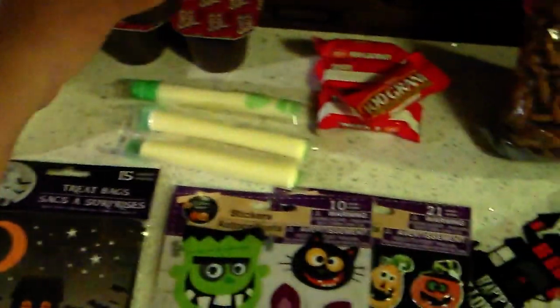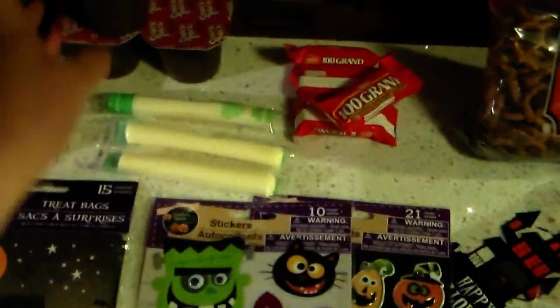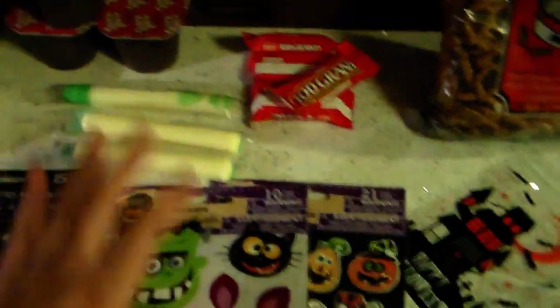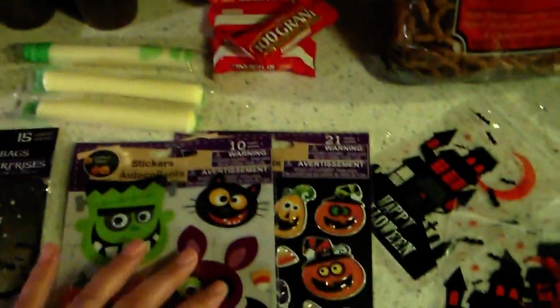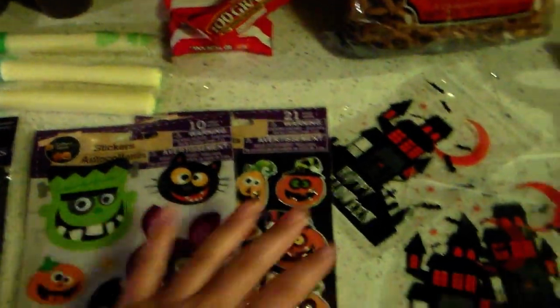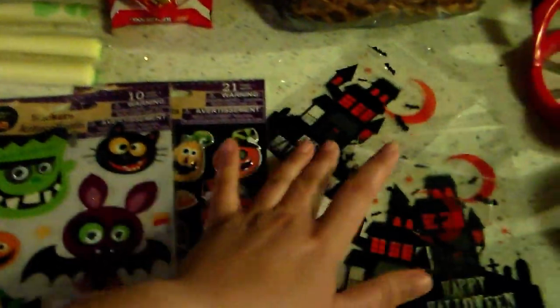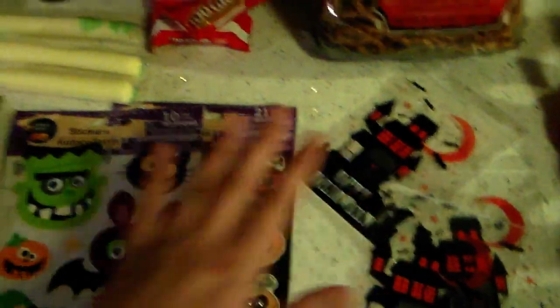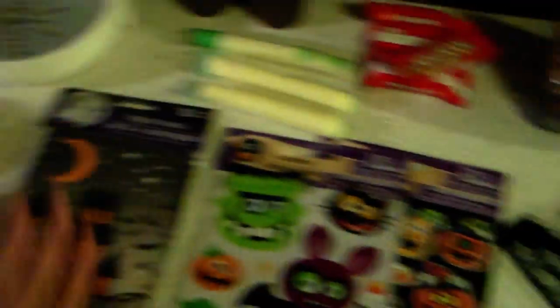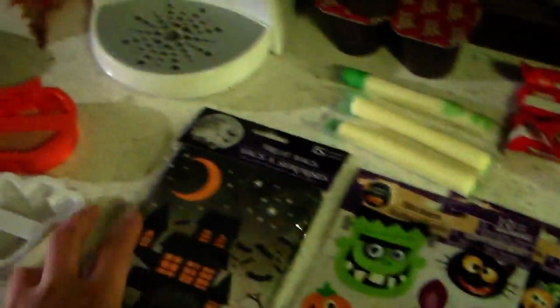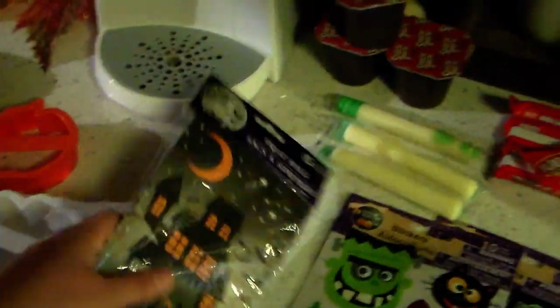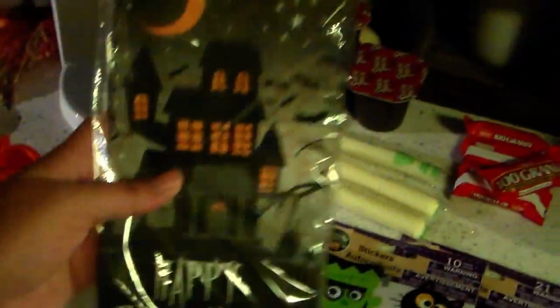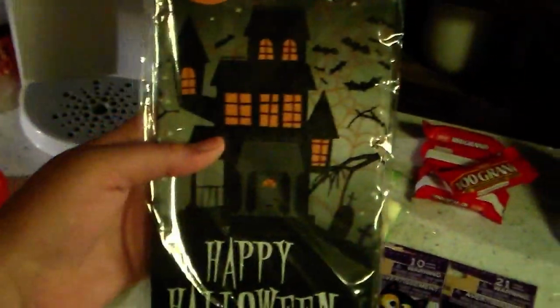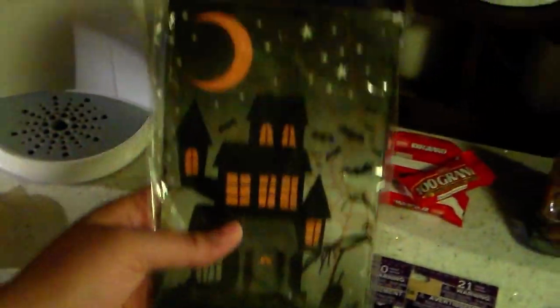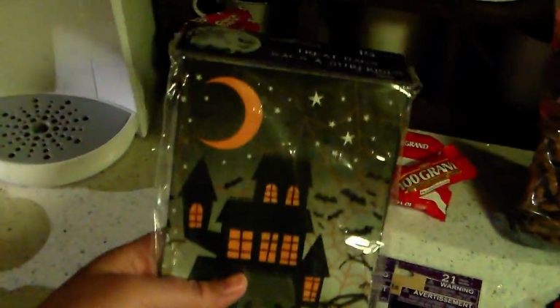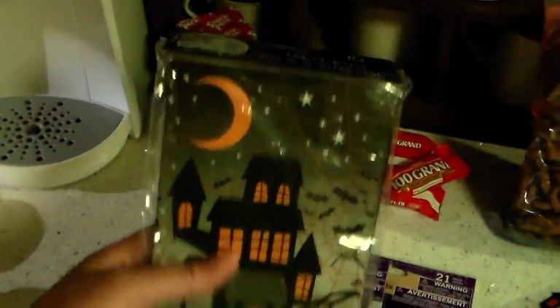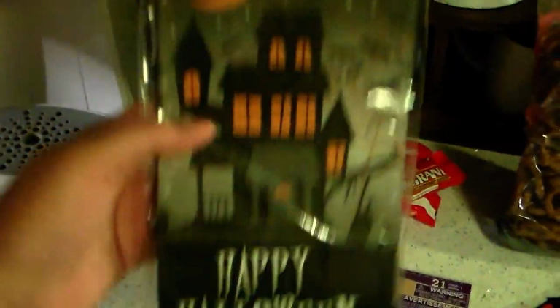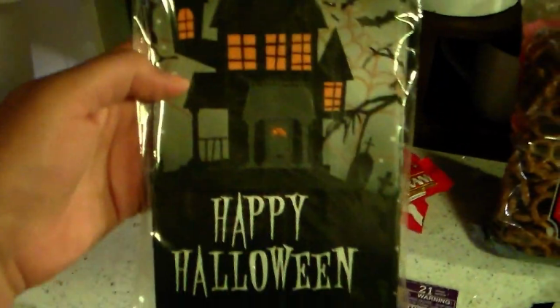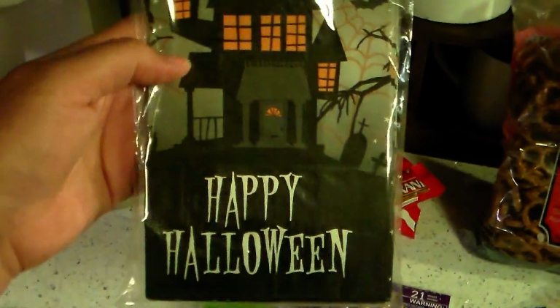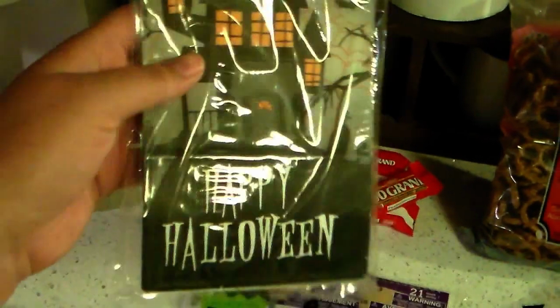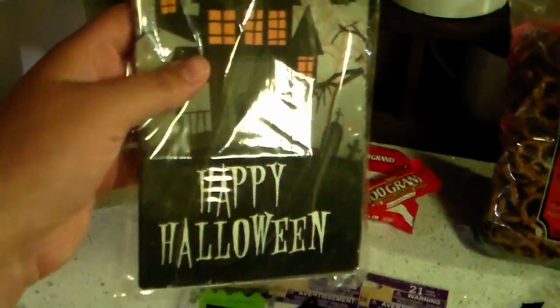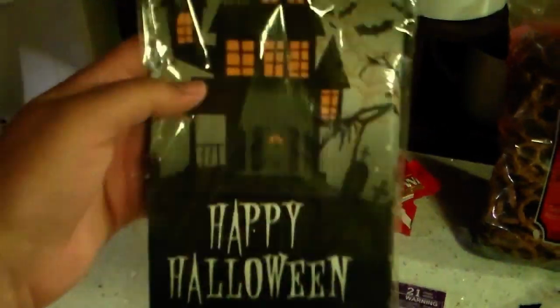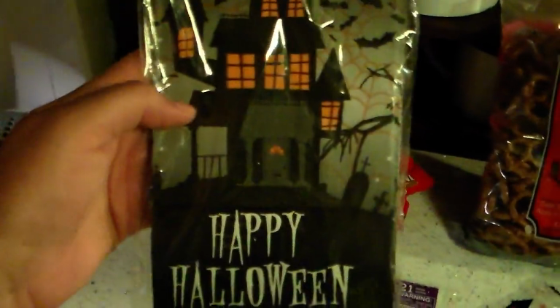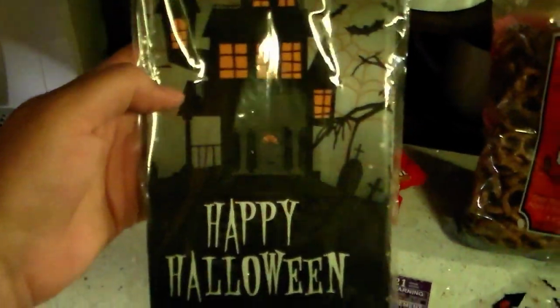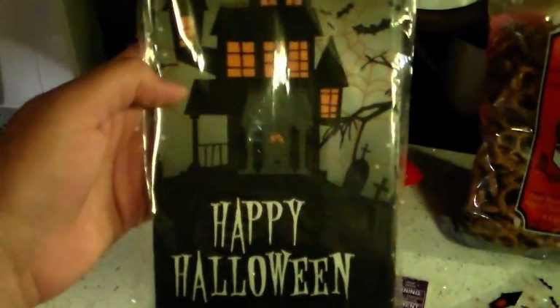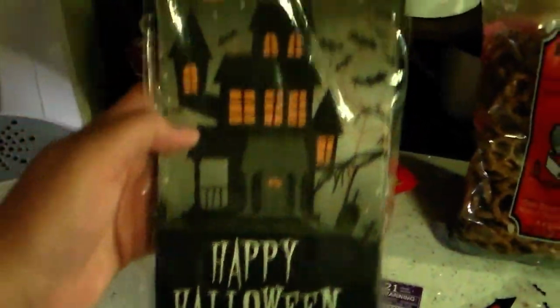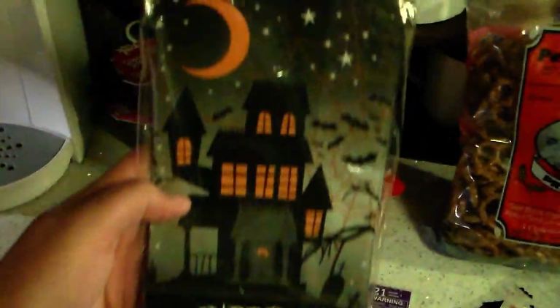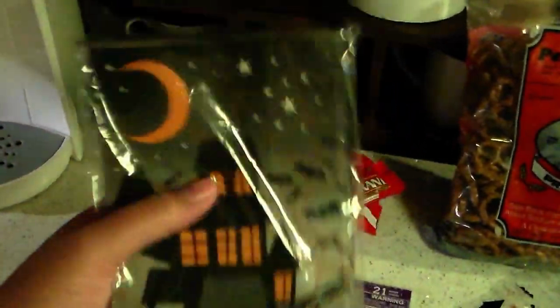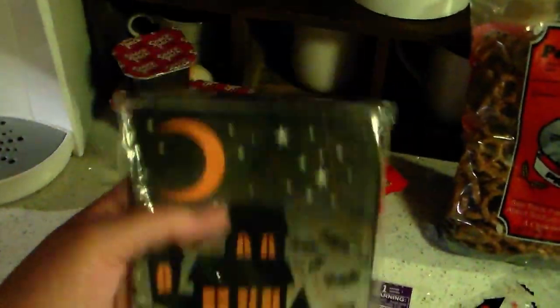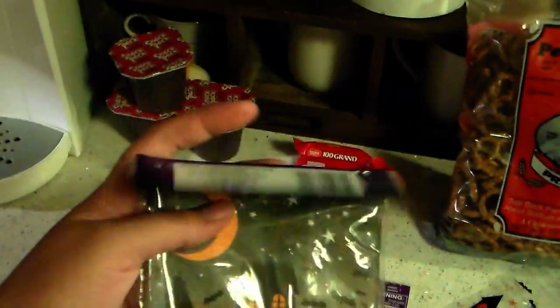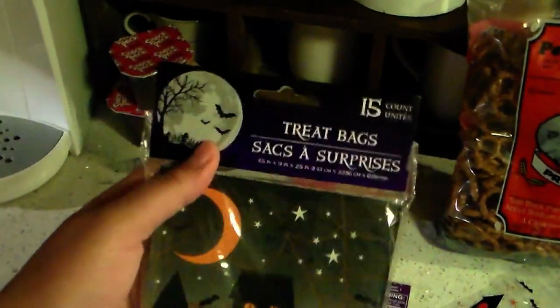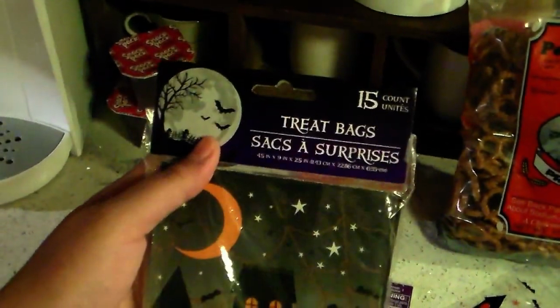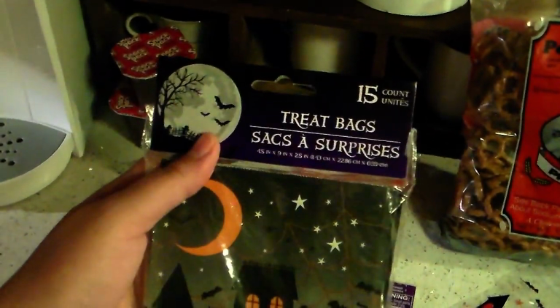And then I picked up these cute paper bags that say Happy Halloween with a Haunted House, from Dollar Tree as well. So it's super cute.